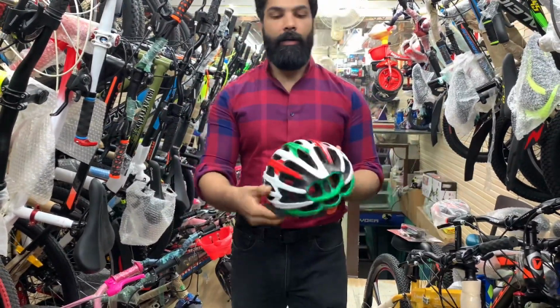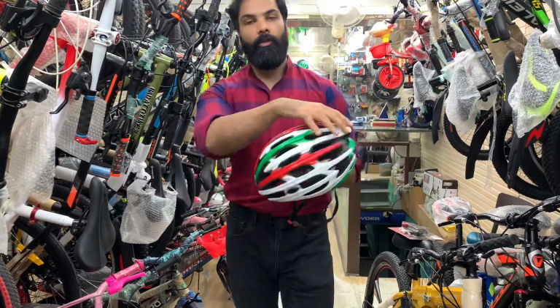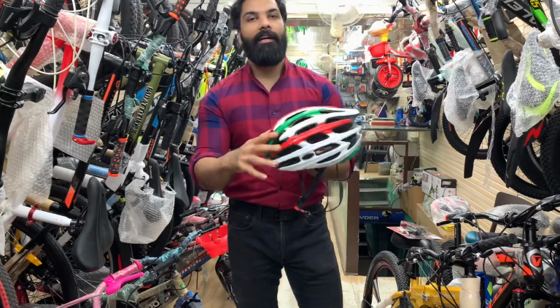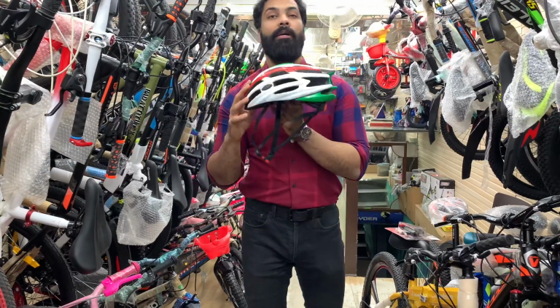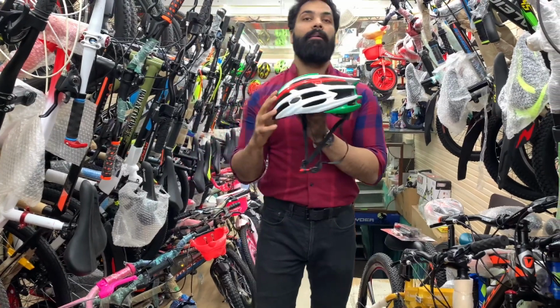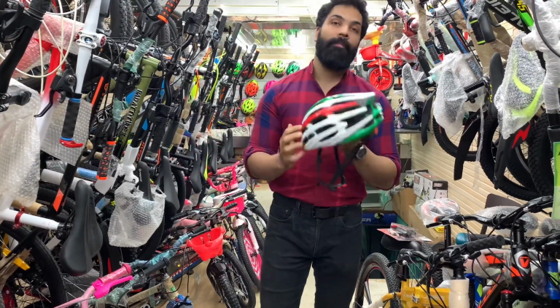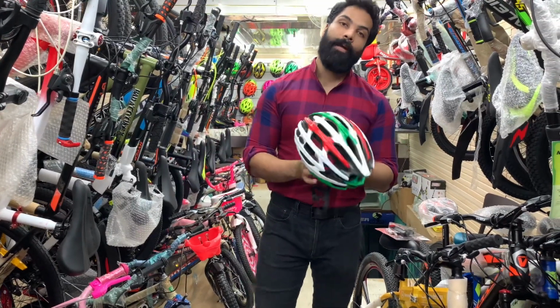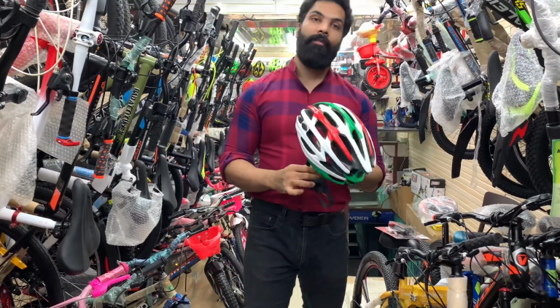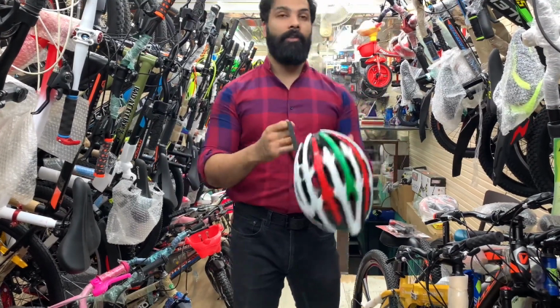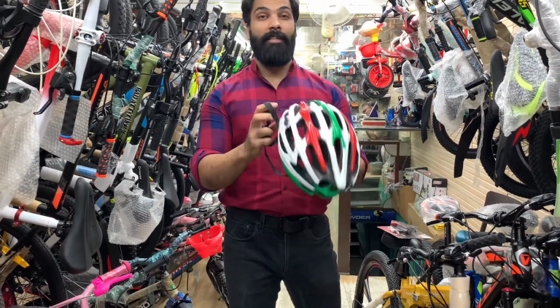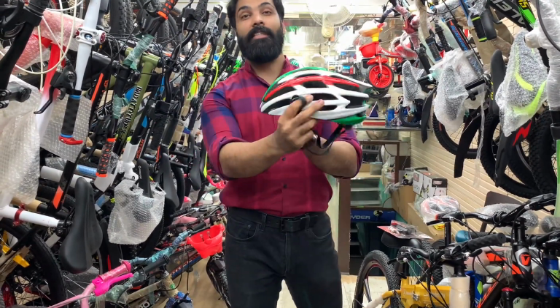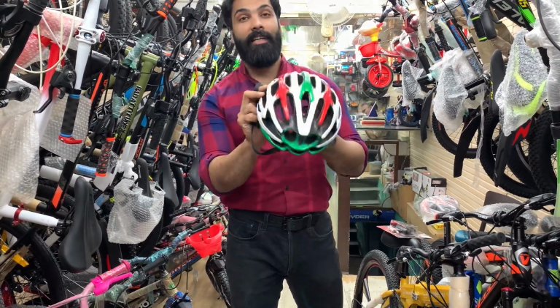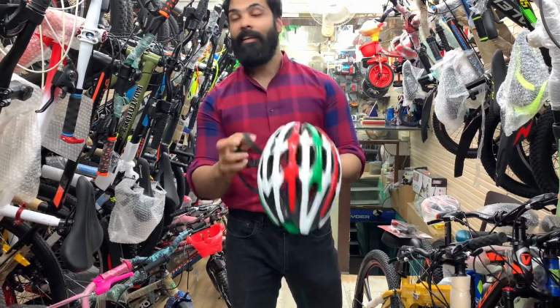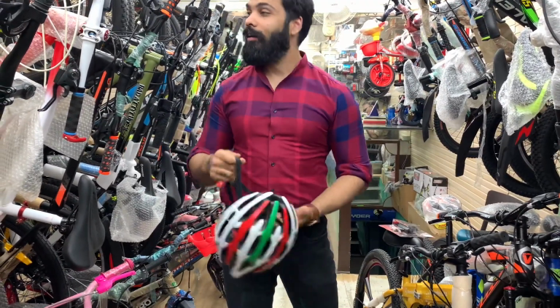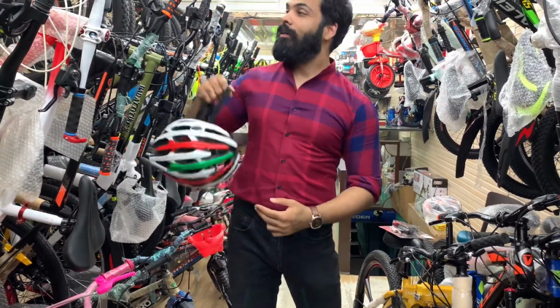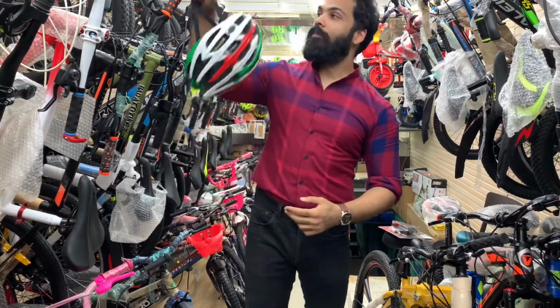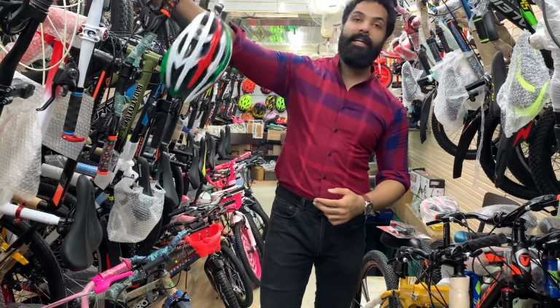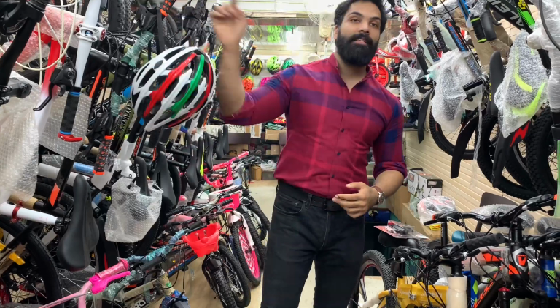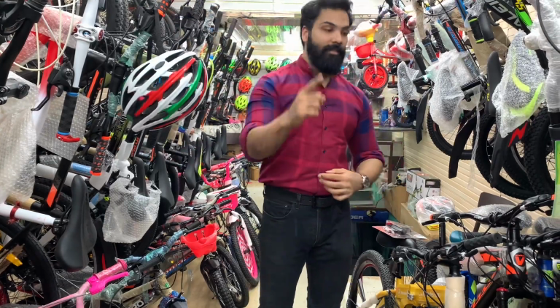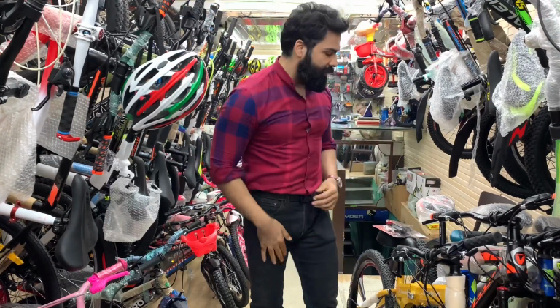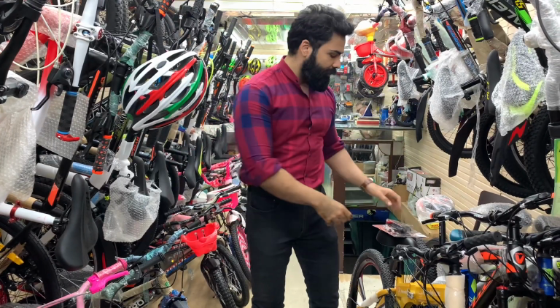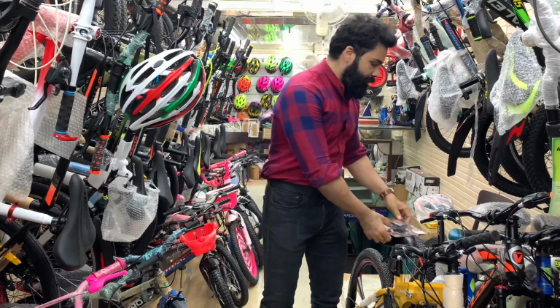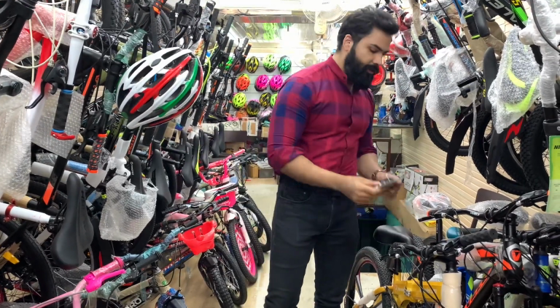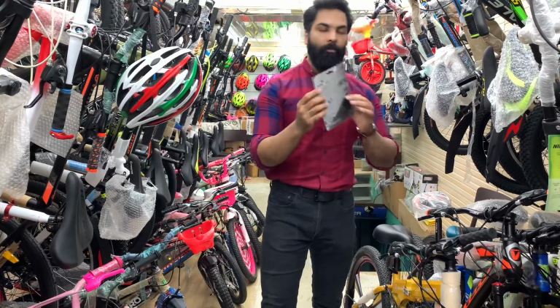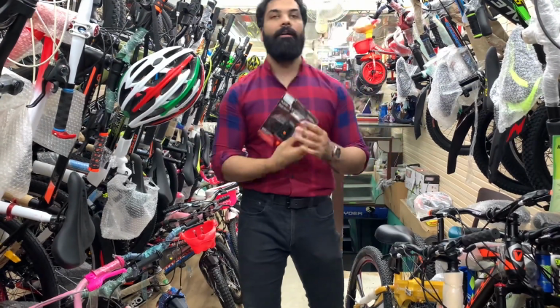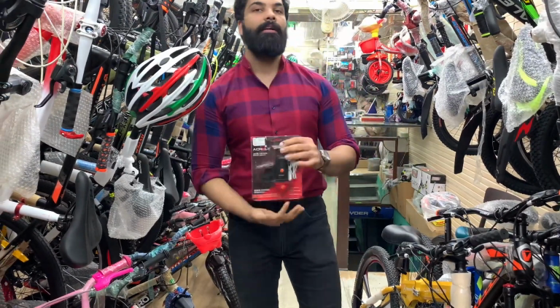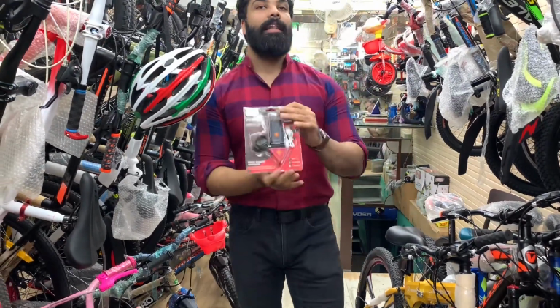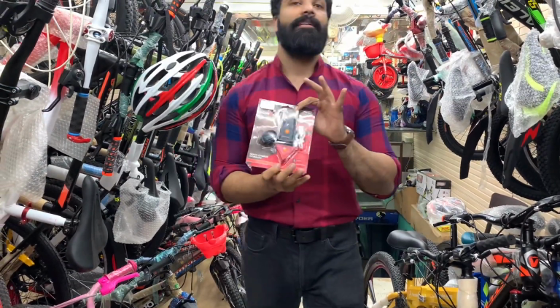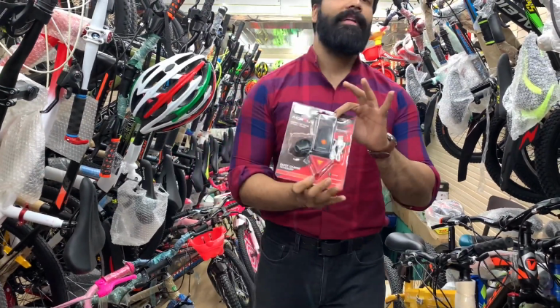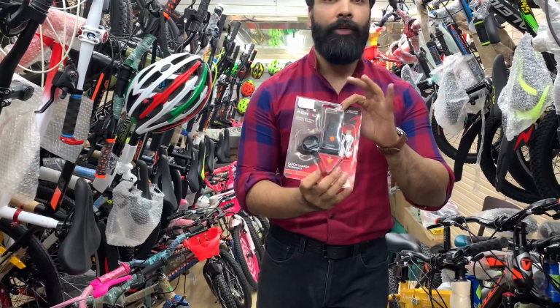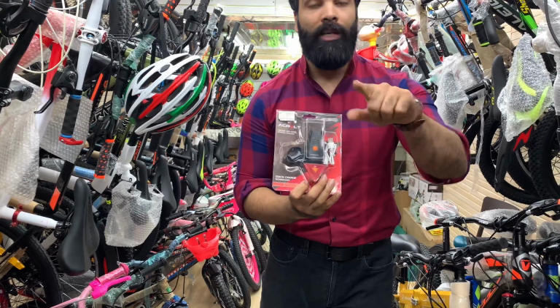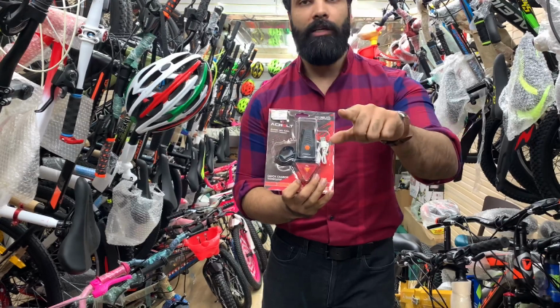So this is the tri-colored helmet, which is the most essential thing for cyclists. The second most essential thing for cyclists will be your light set.